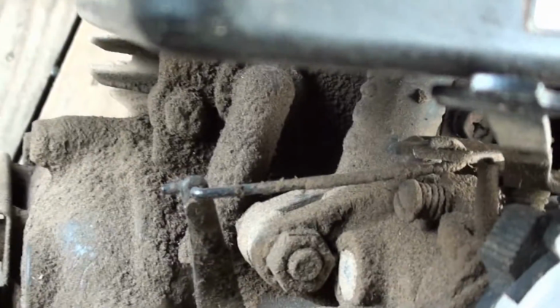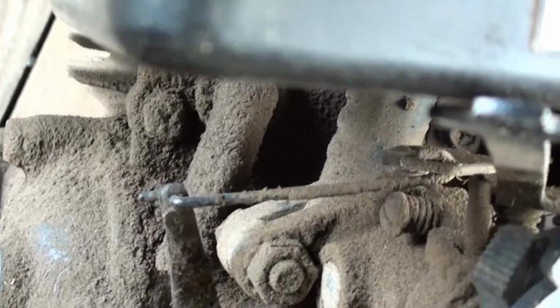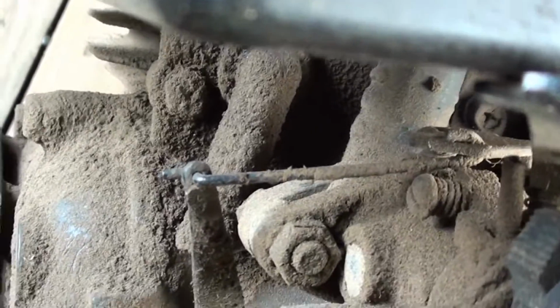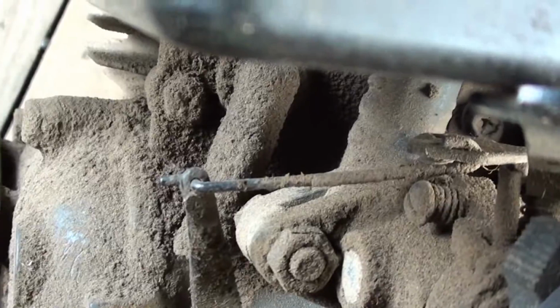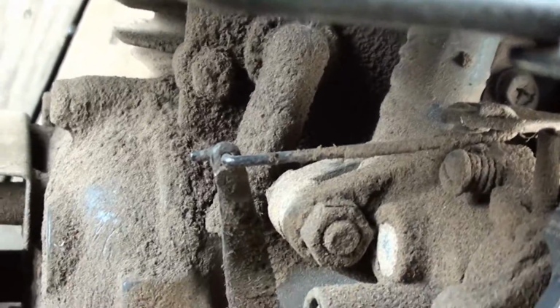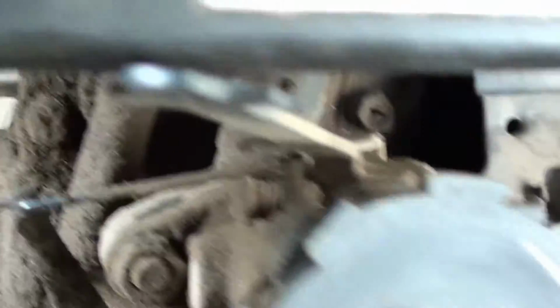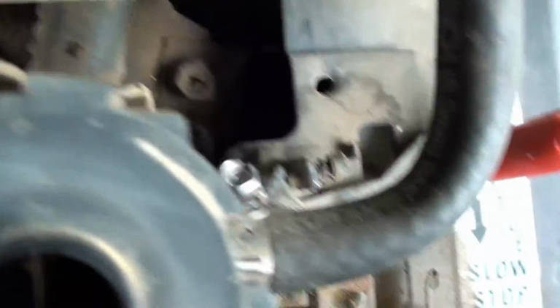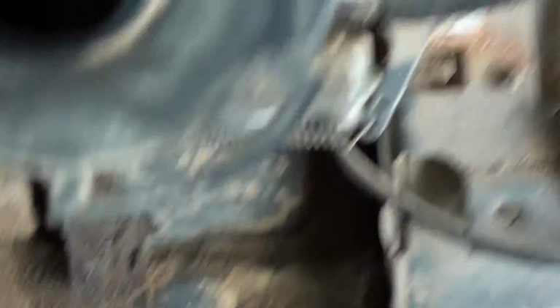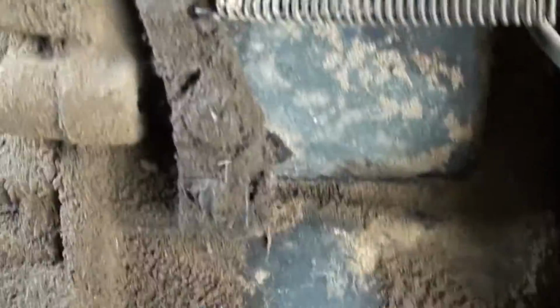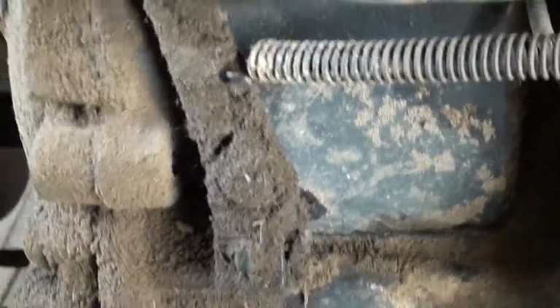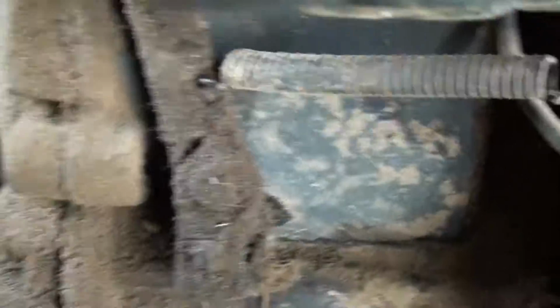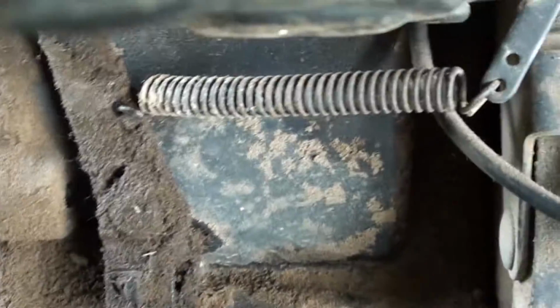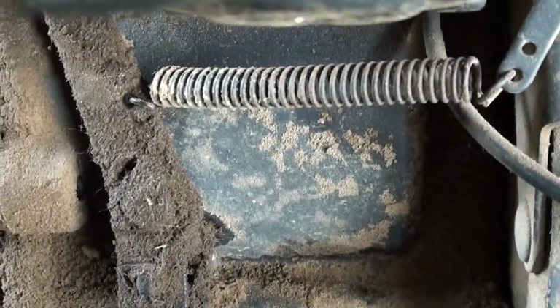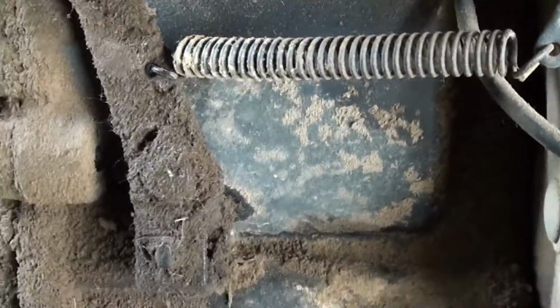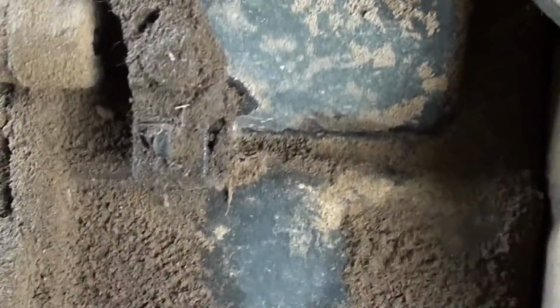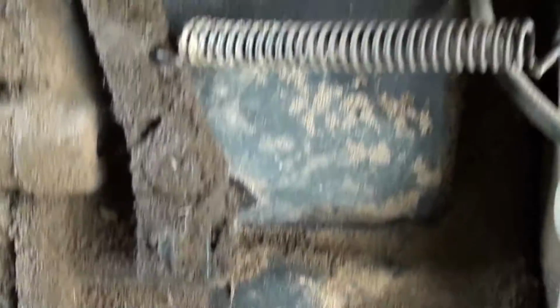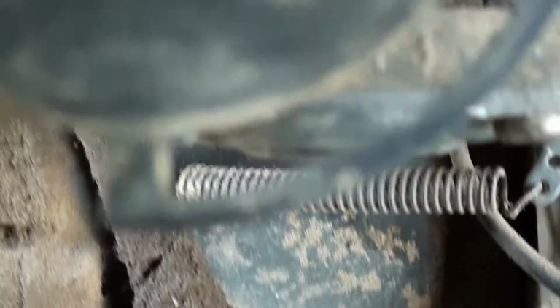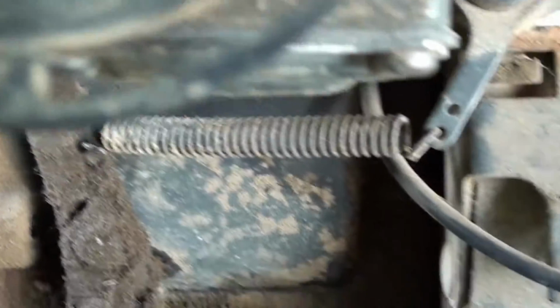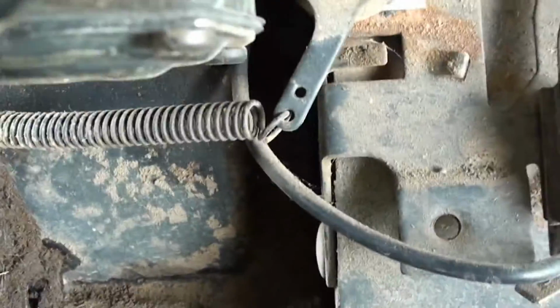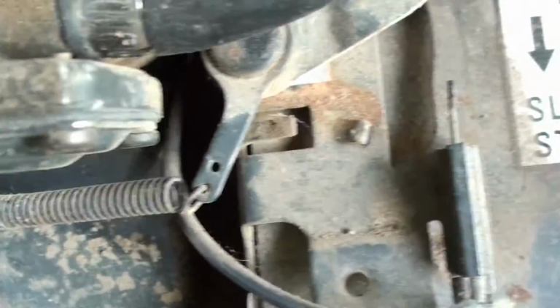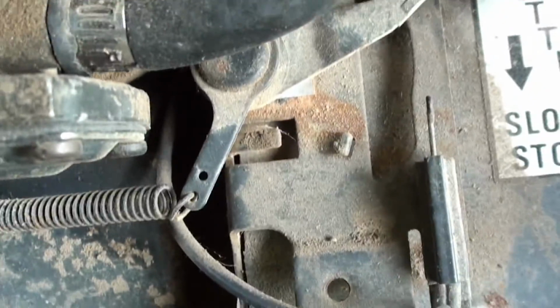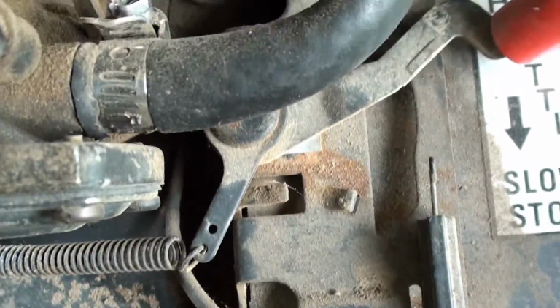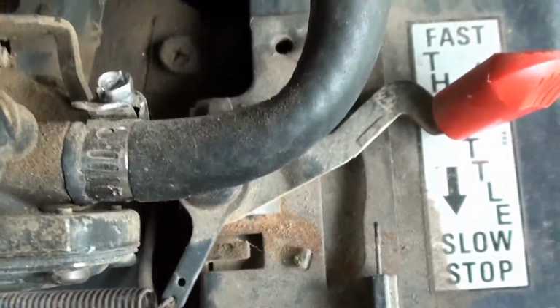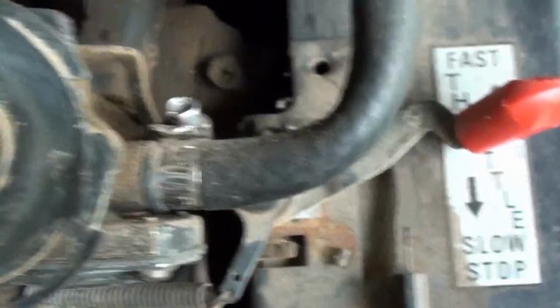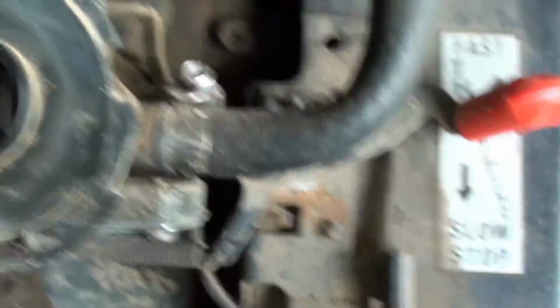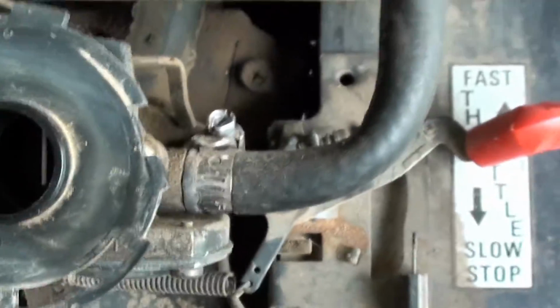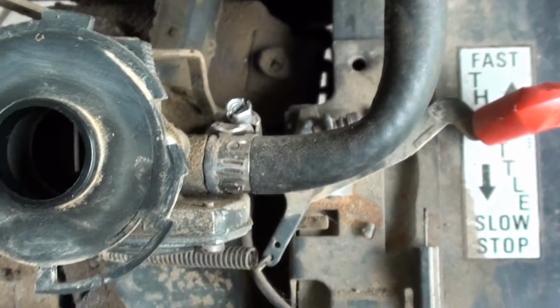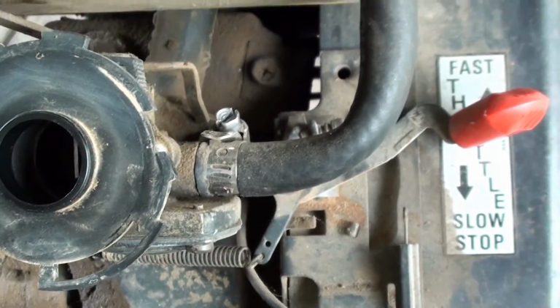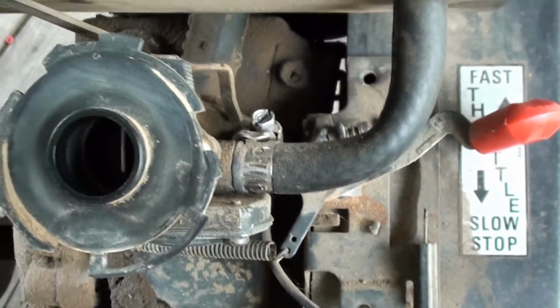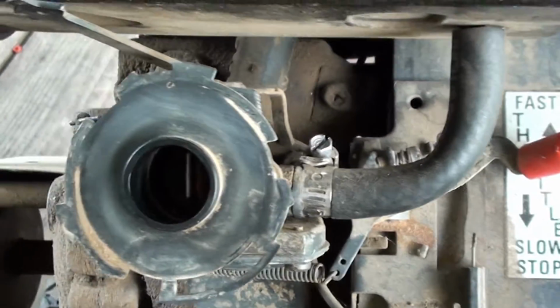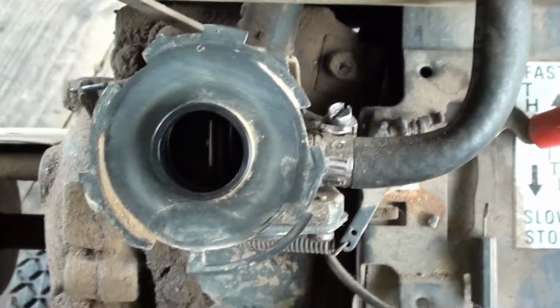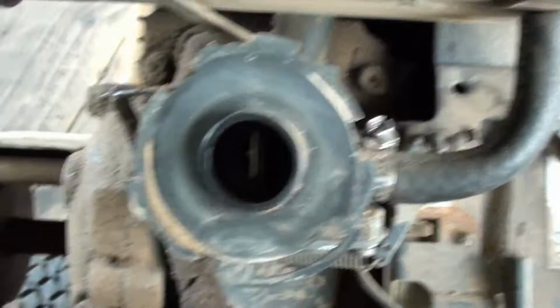Your governor, and the spring at the bottom there. So if that's not what you're looking for, let me know. Alright, see ya.